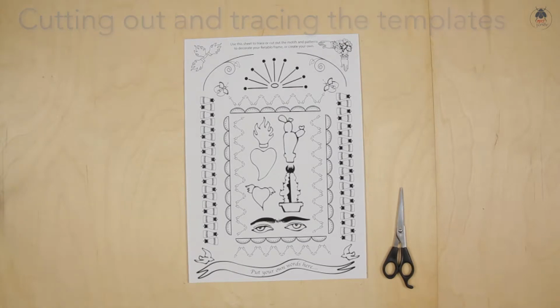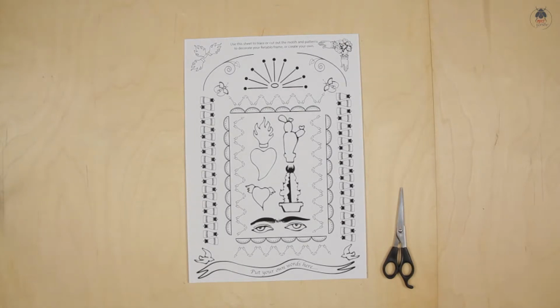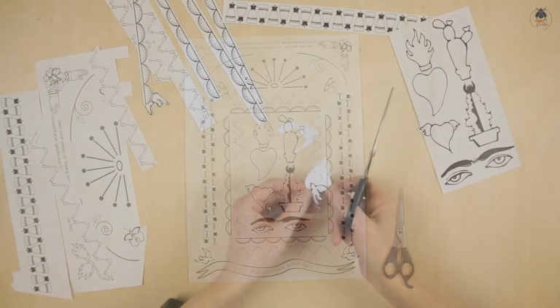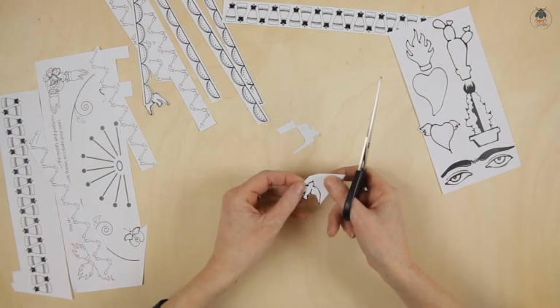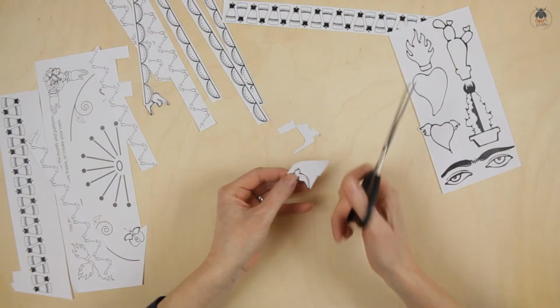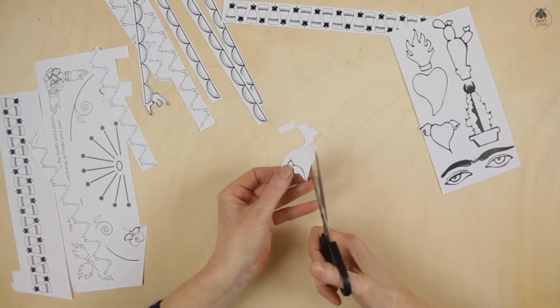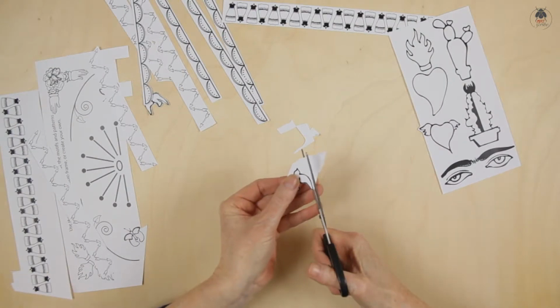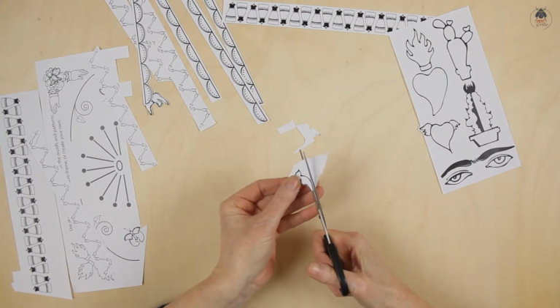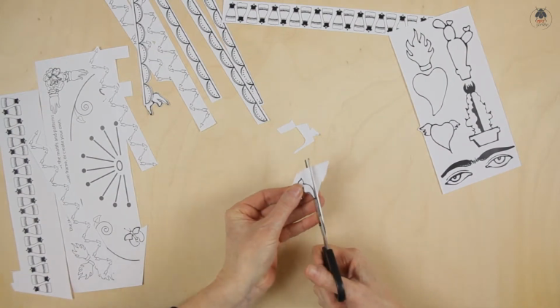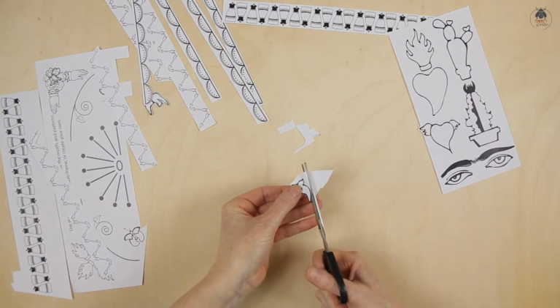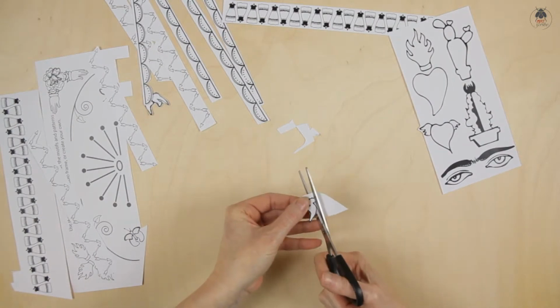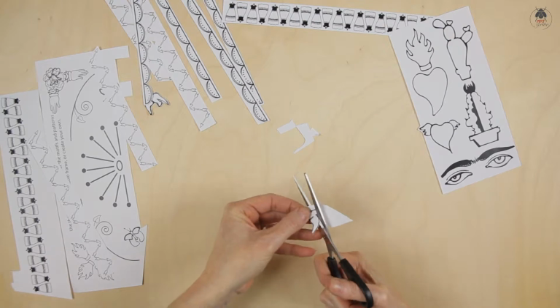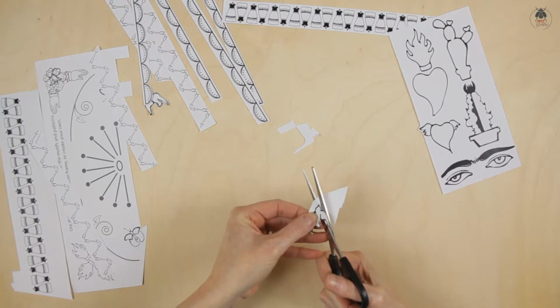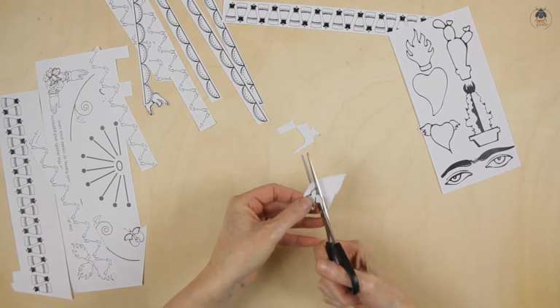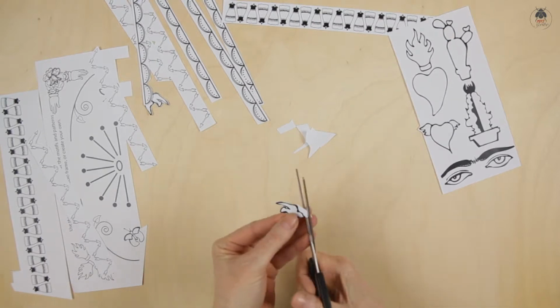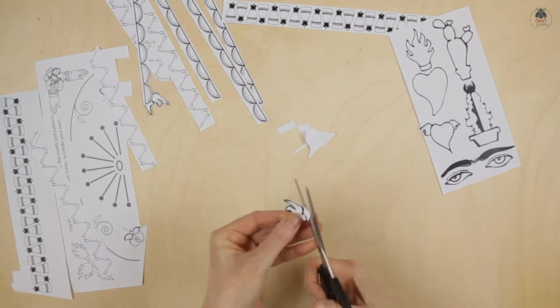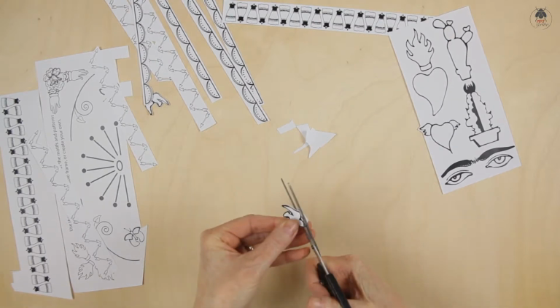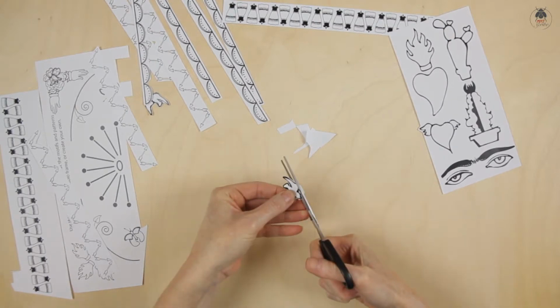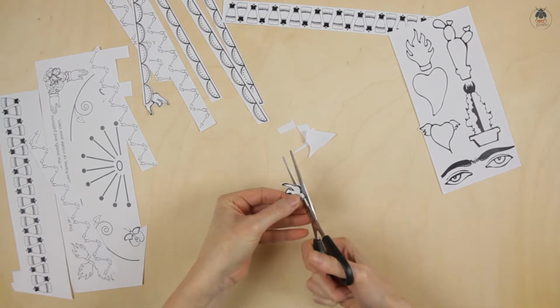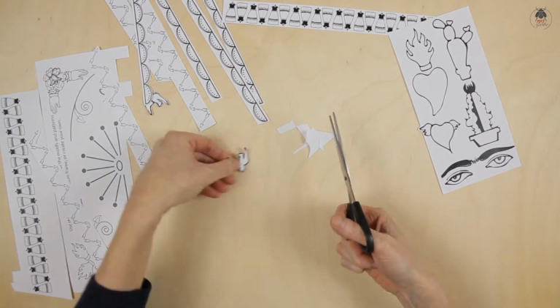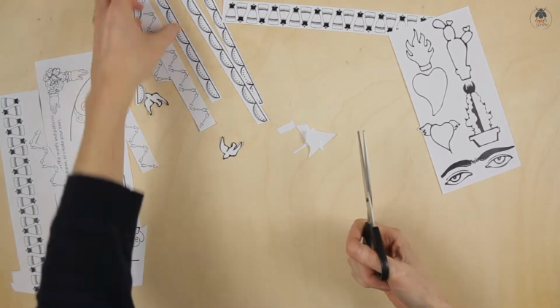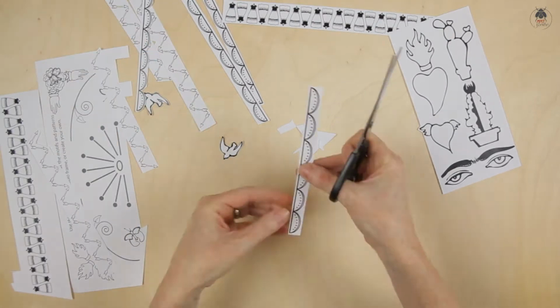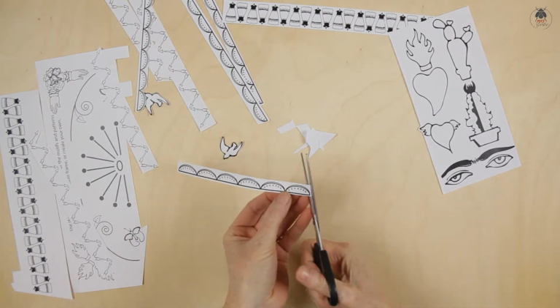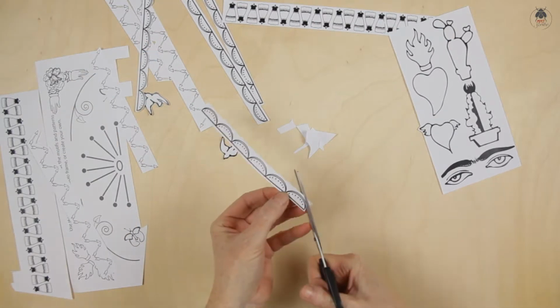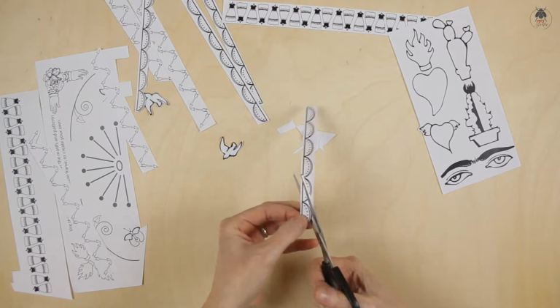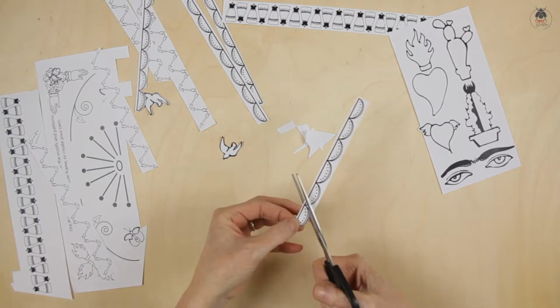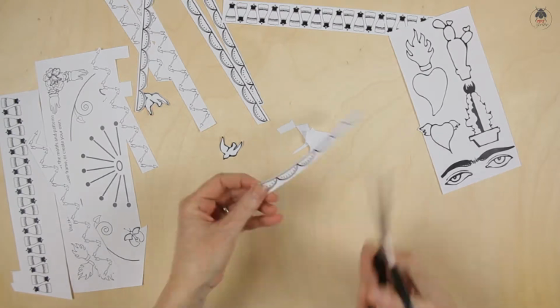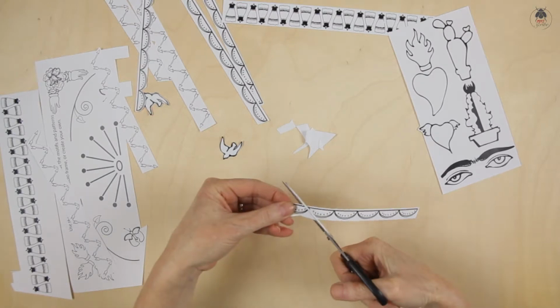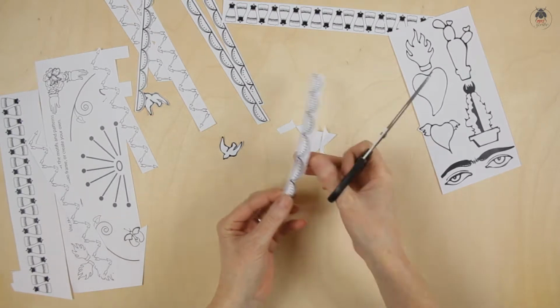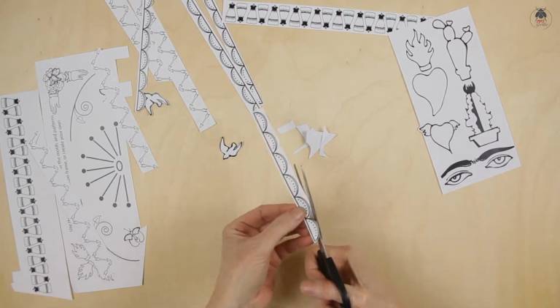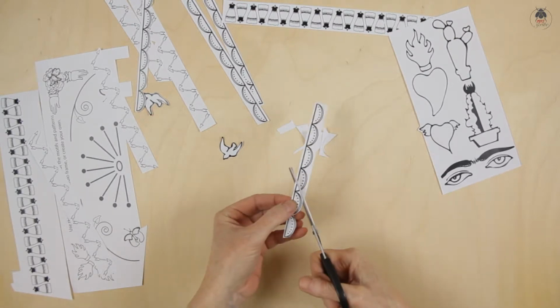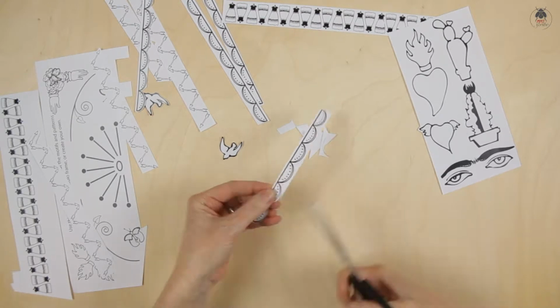Once you've finished your portrait, you're ready to get creative with the frame. Start by choosing the motifs you want to use, either cutting them out or tracing them.